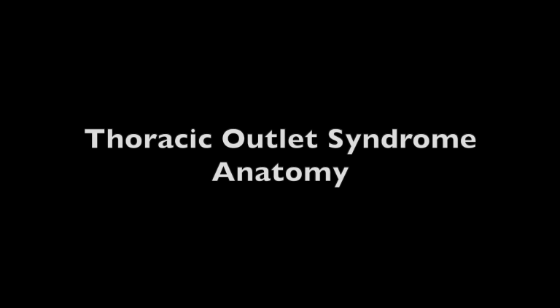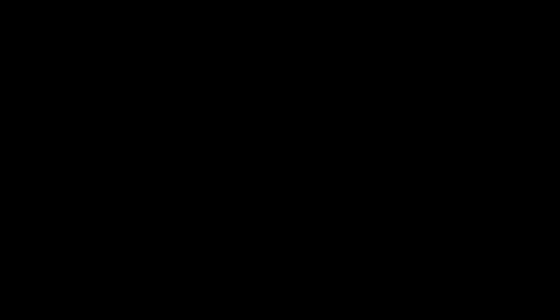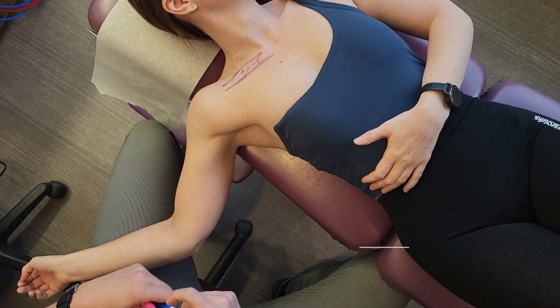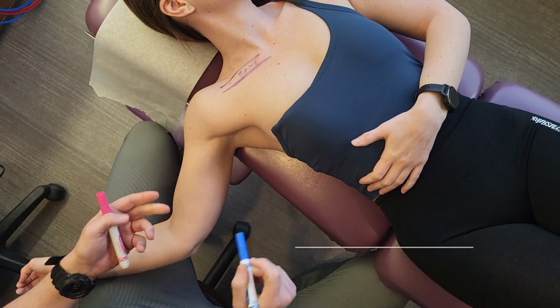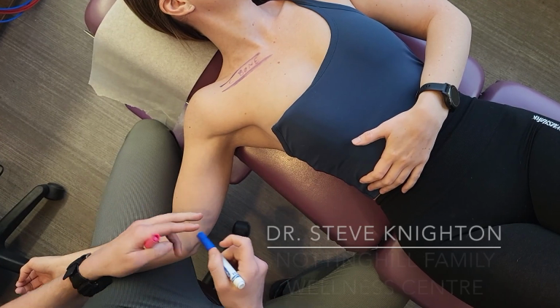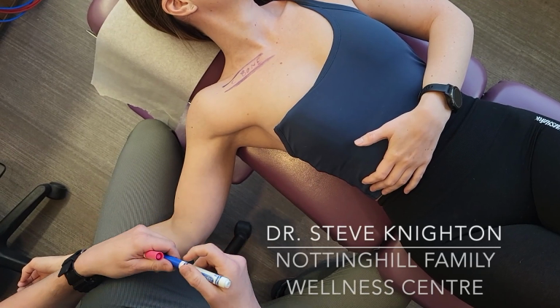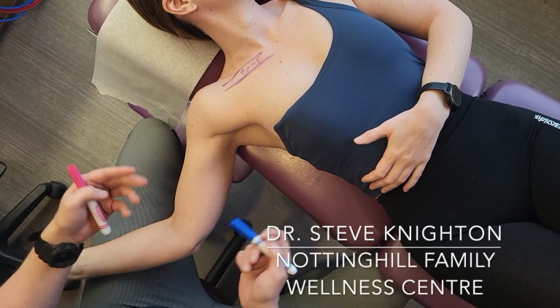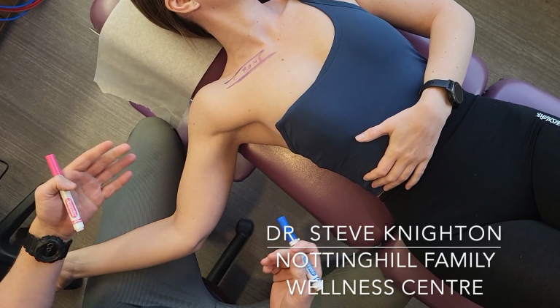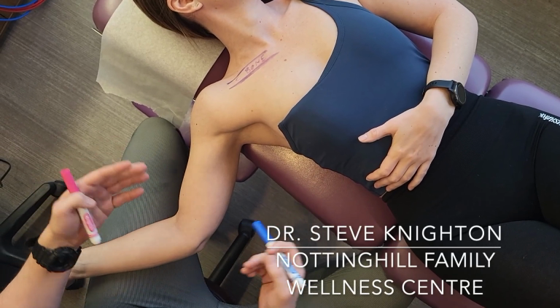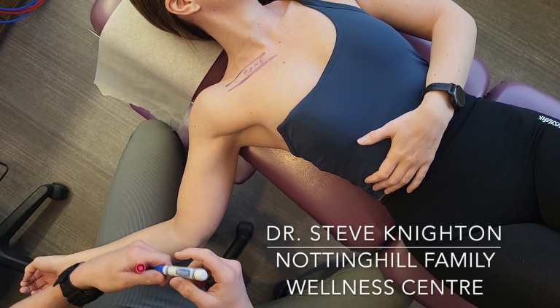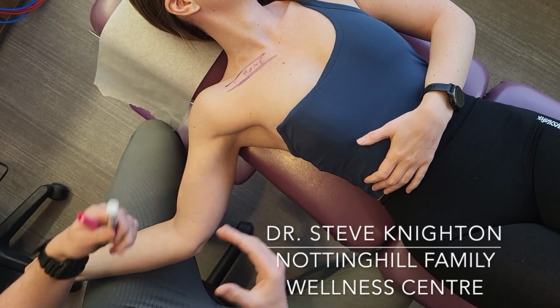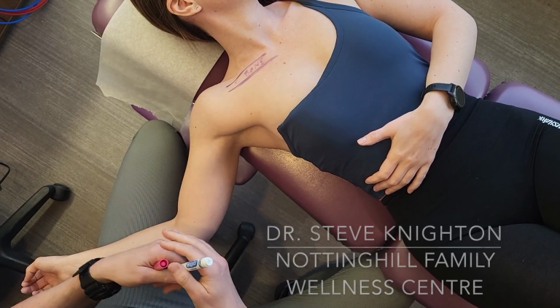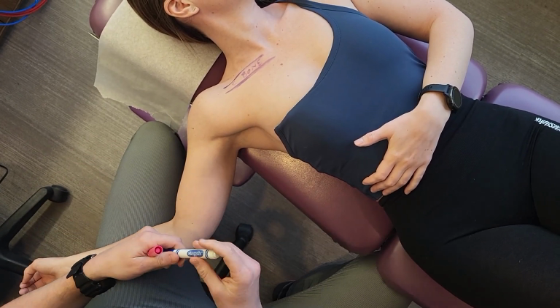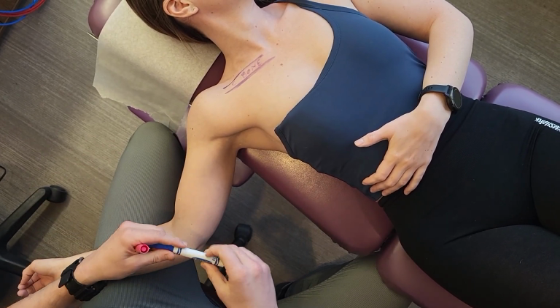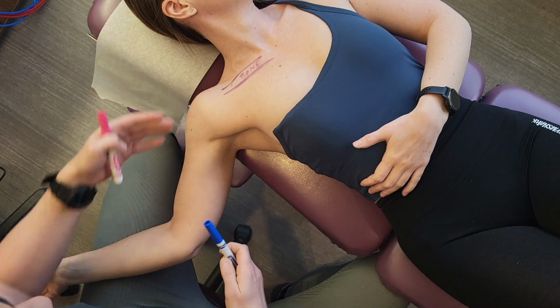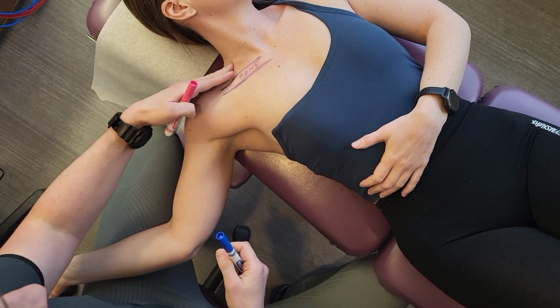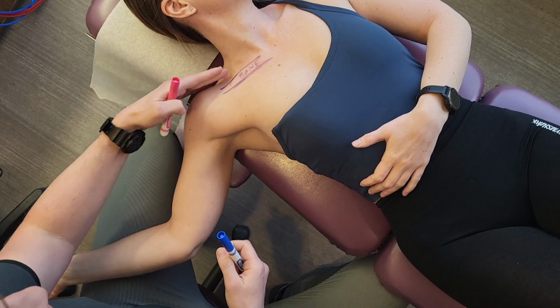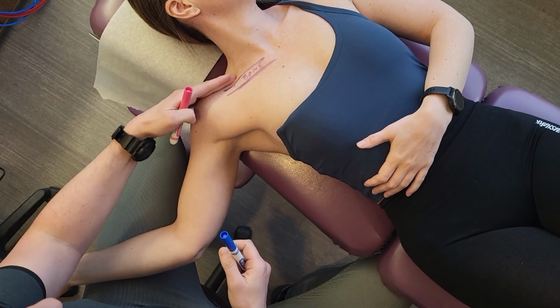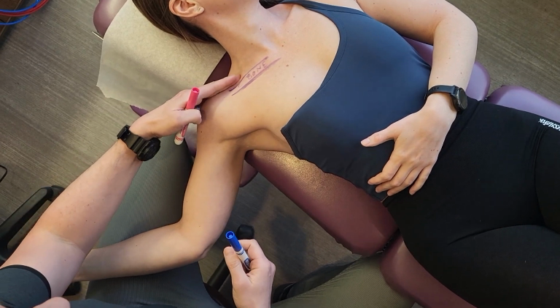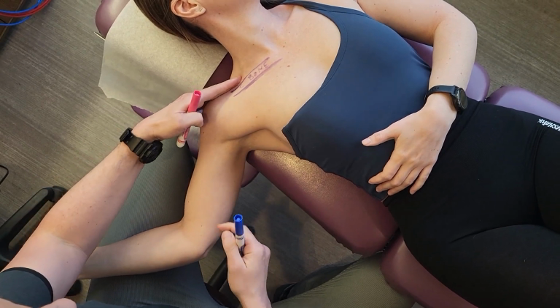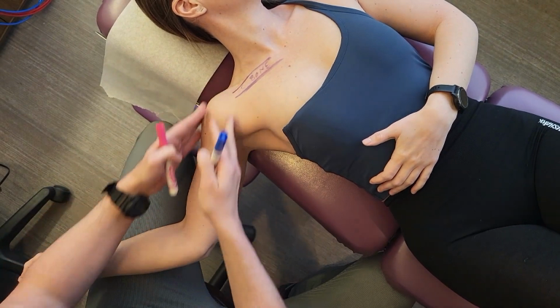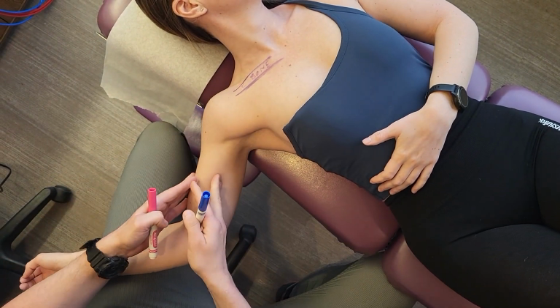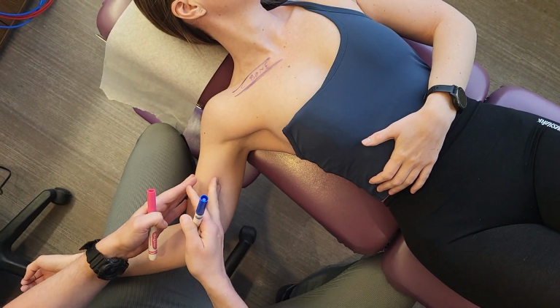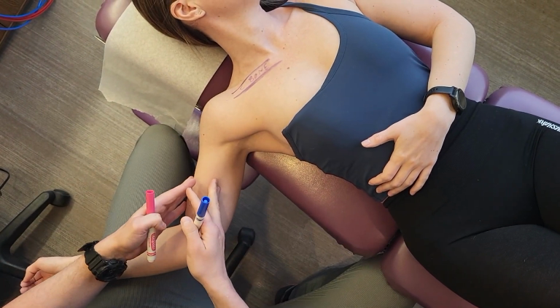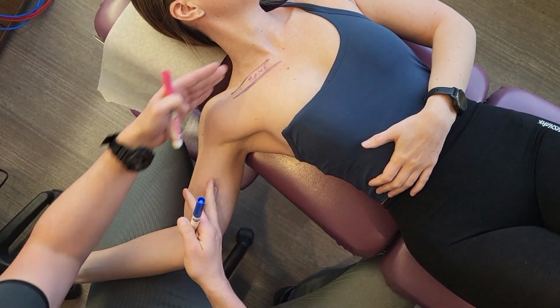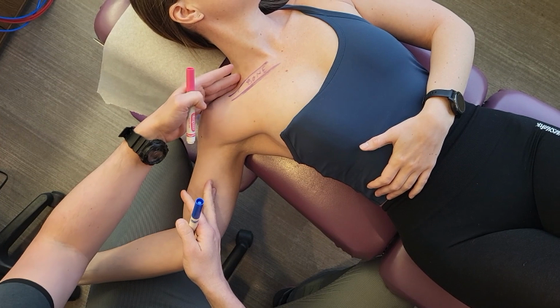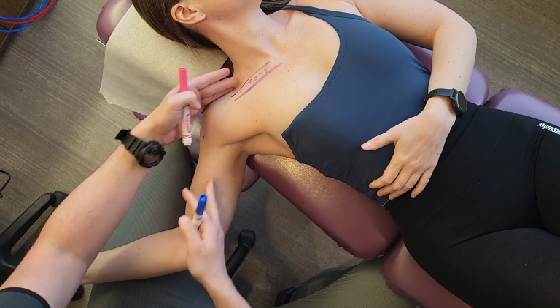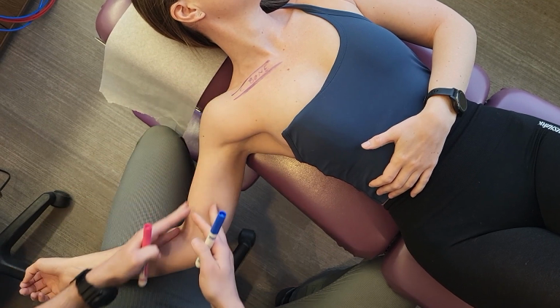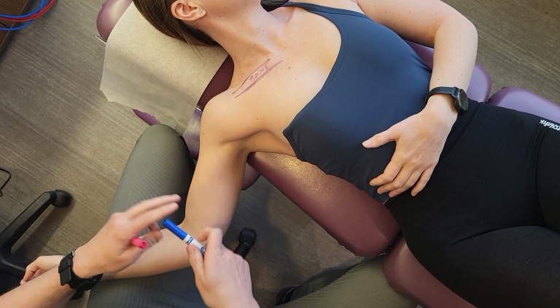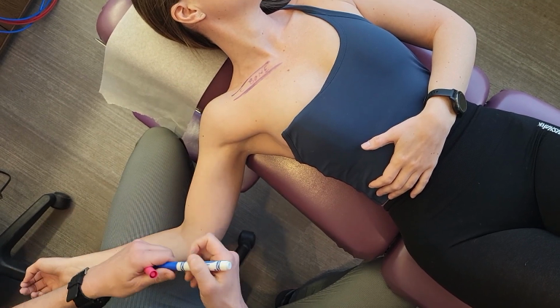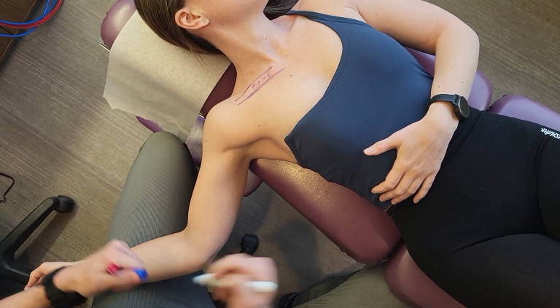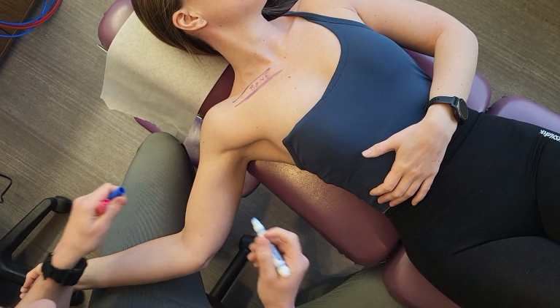We're going to go over thoracic outlet syndrome. We've seen a lot of it since people started working from home during COVID. It's basically a condition where nerves get compressed in your neck and travel pain down your arm.